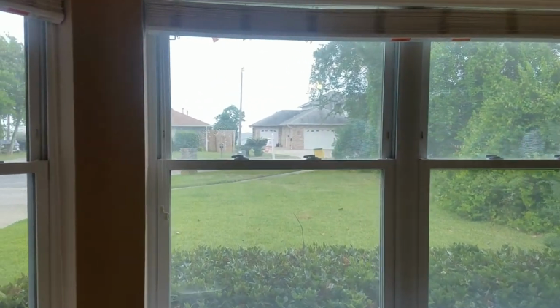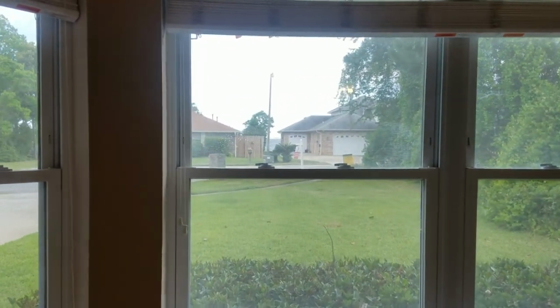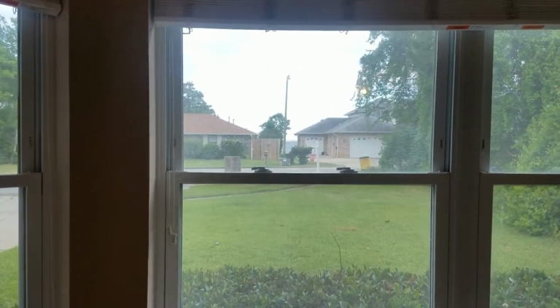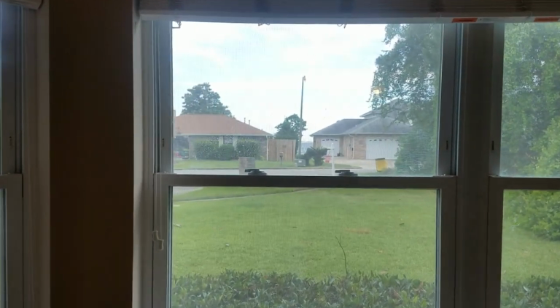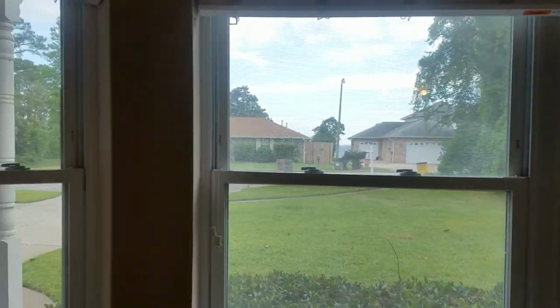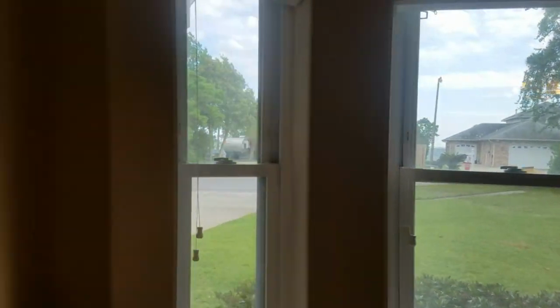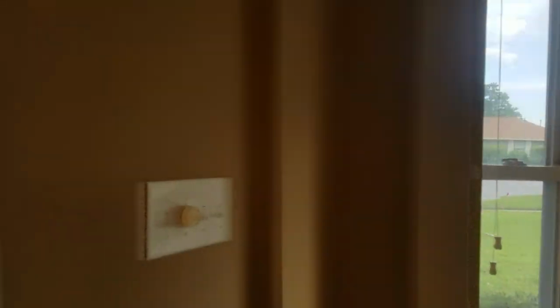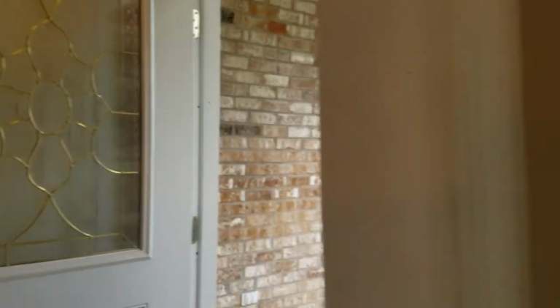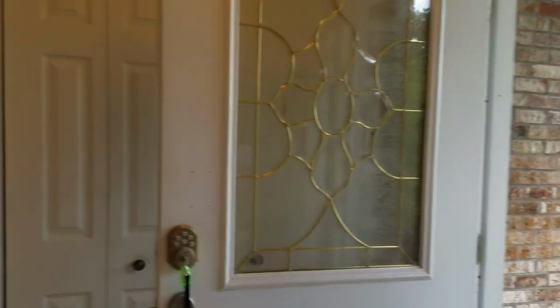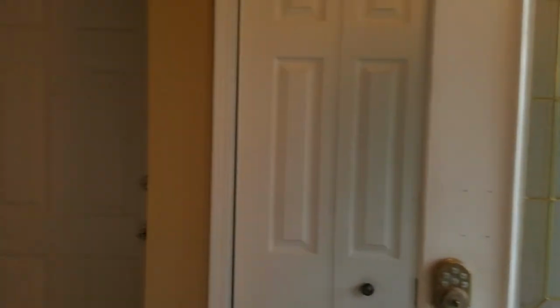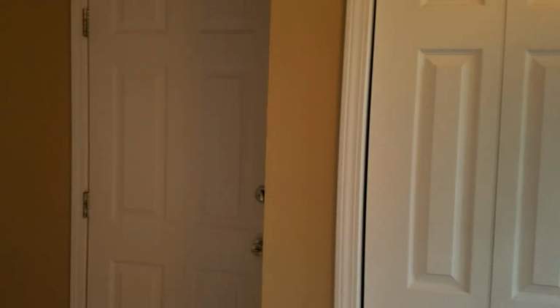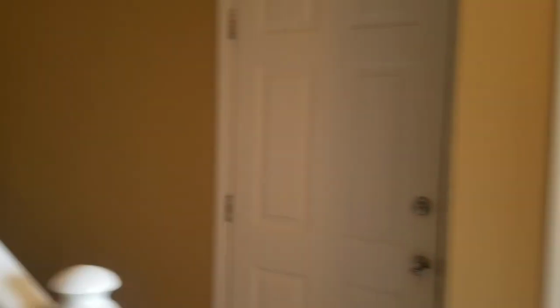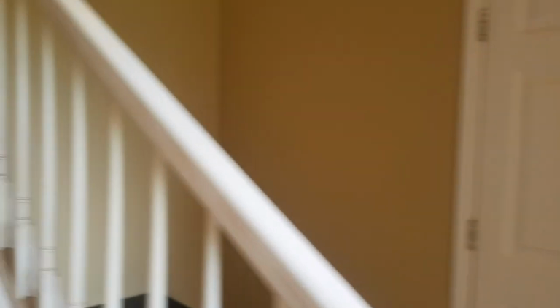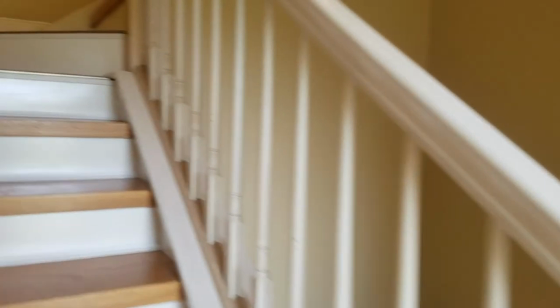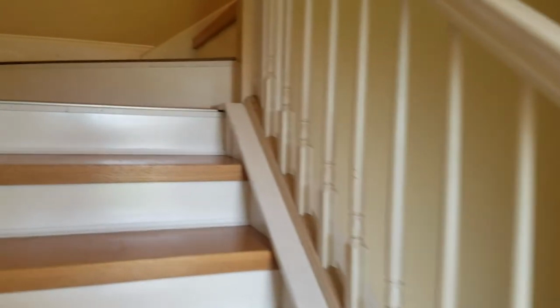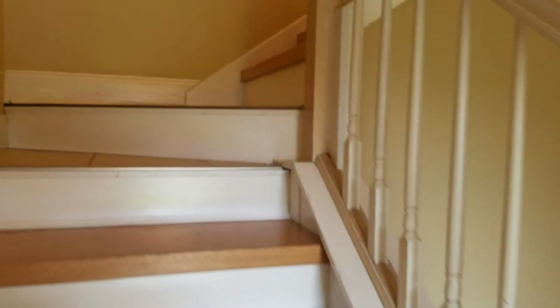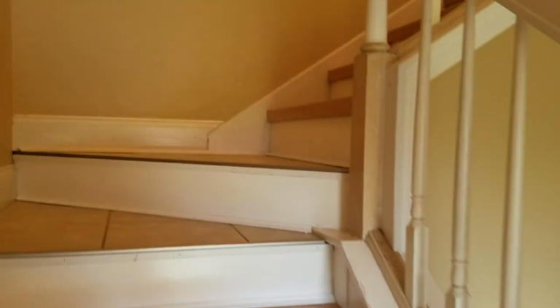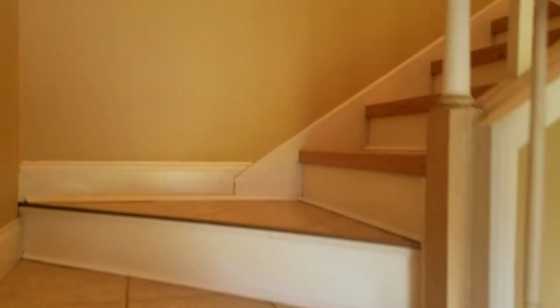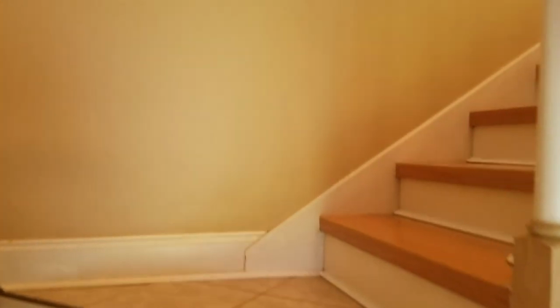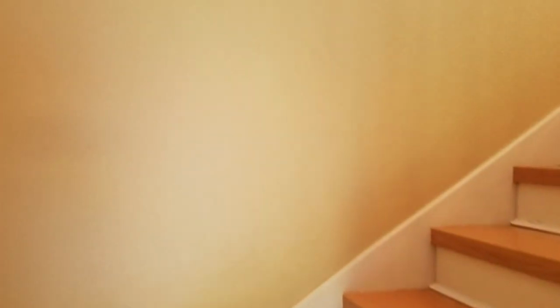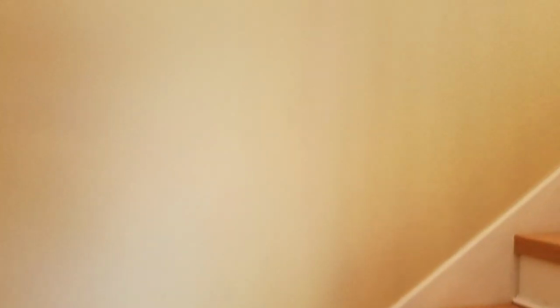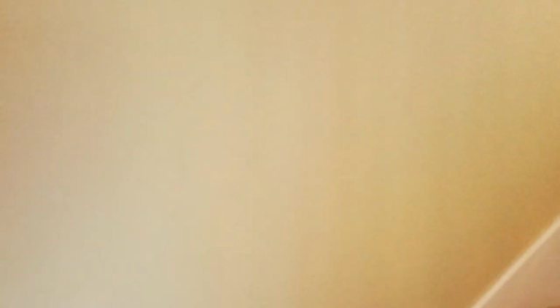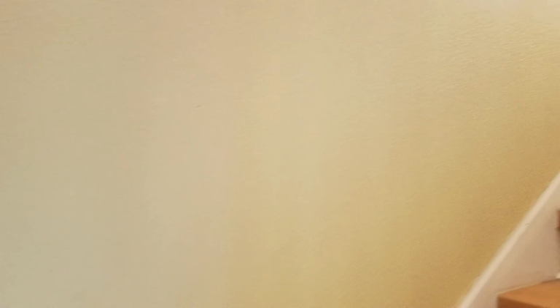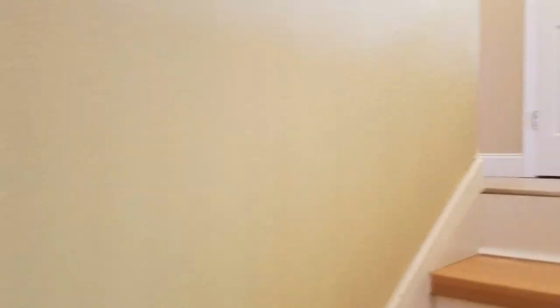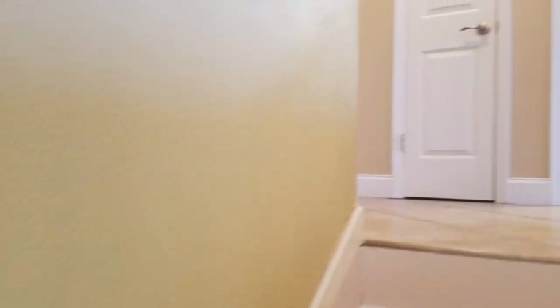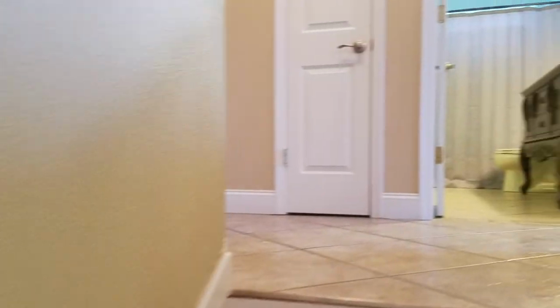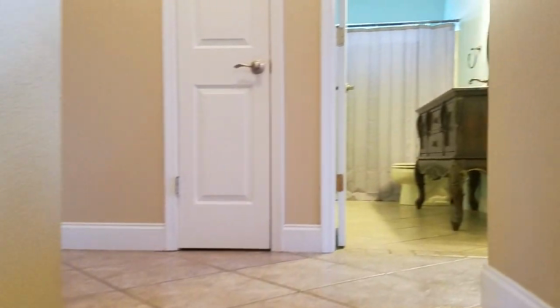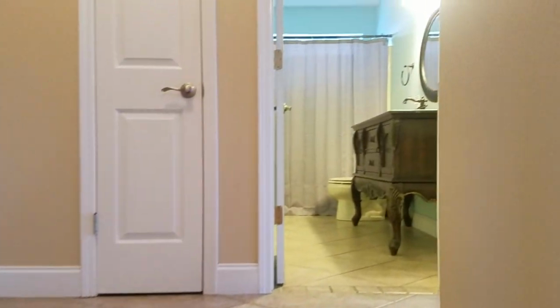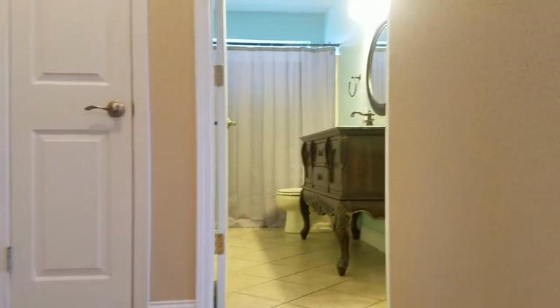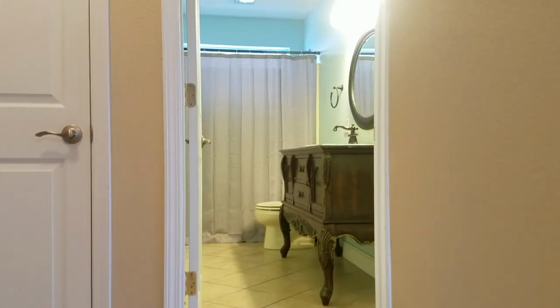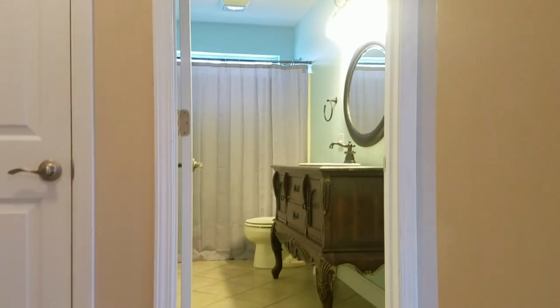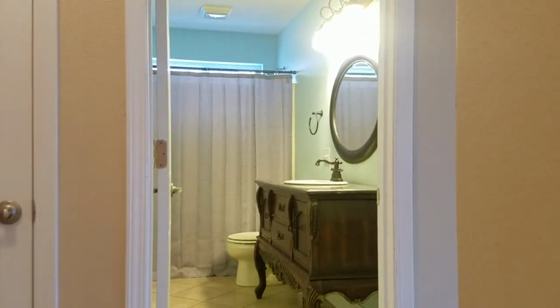You get some water peeks through the houses over there of the sound. There's the second garage entrance. Moving upstairs into the main living area, you've got views from the kitchen and the living room of the sound.